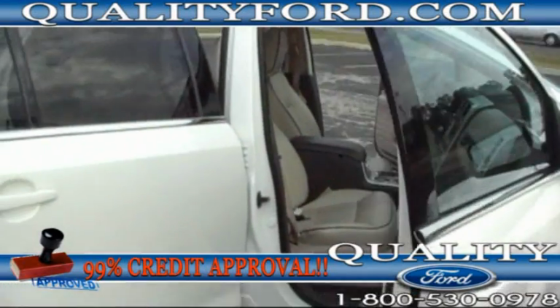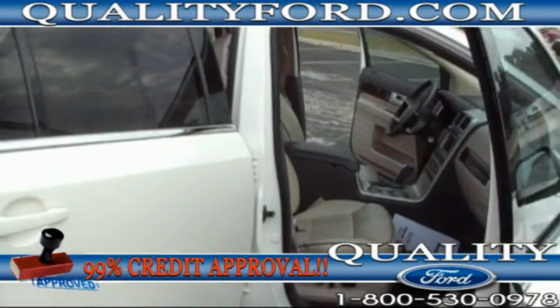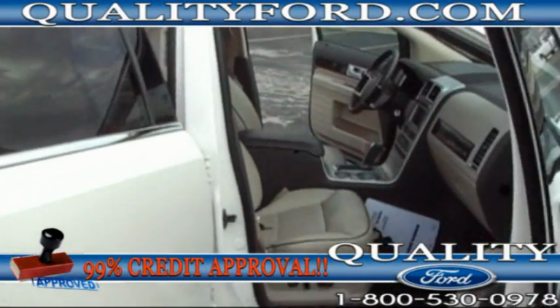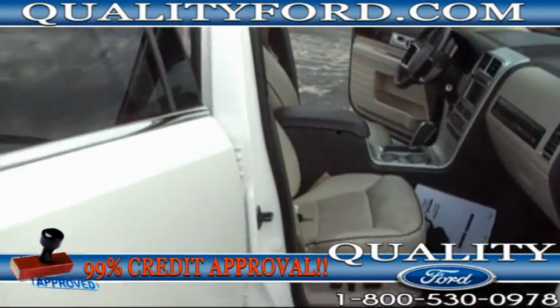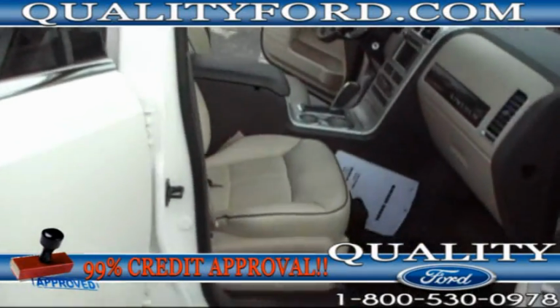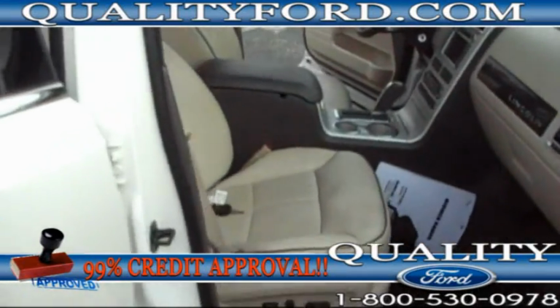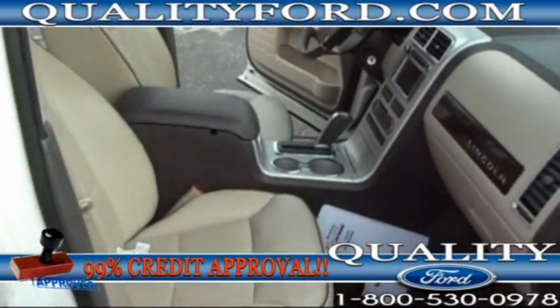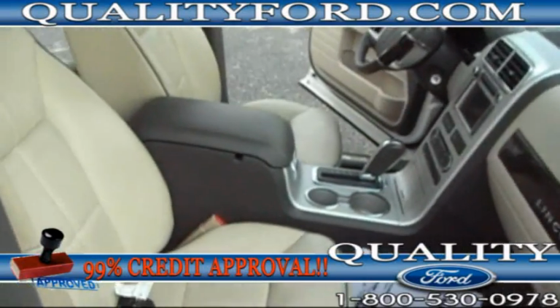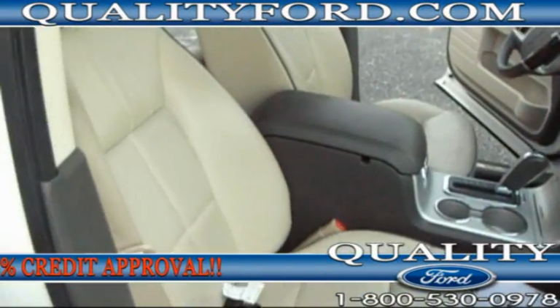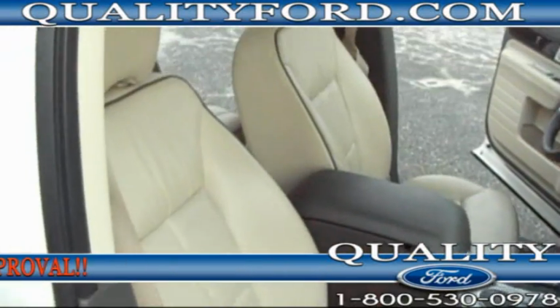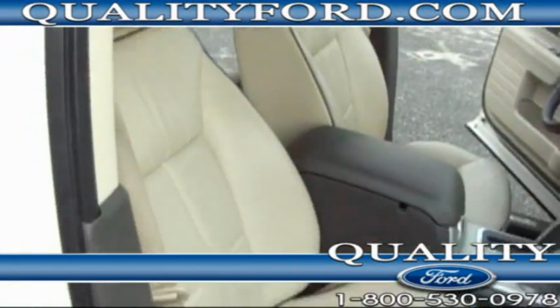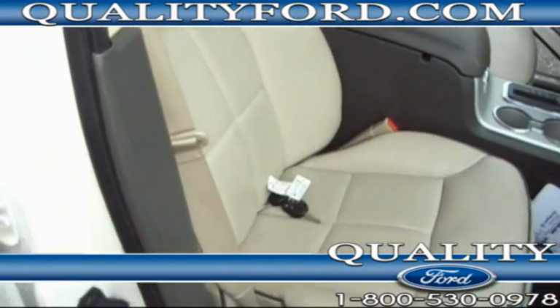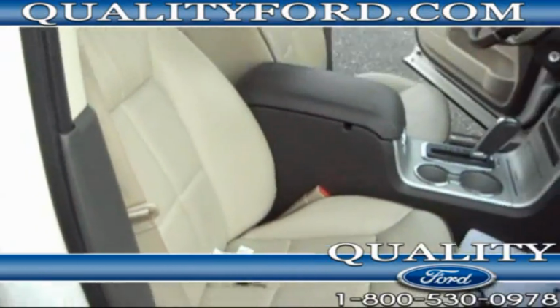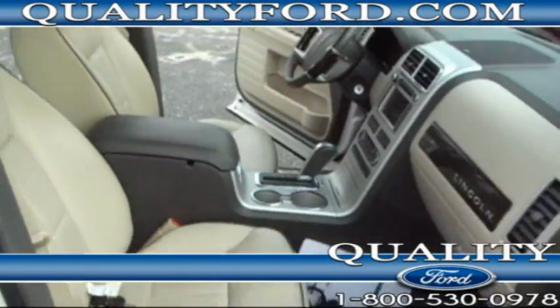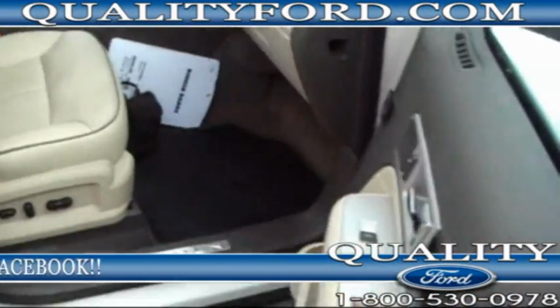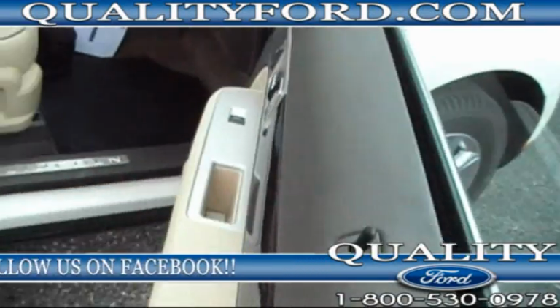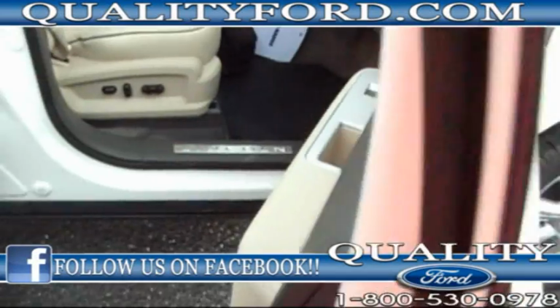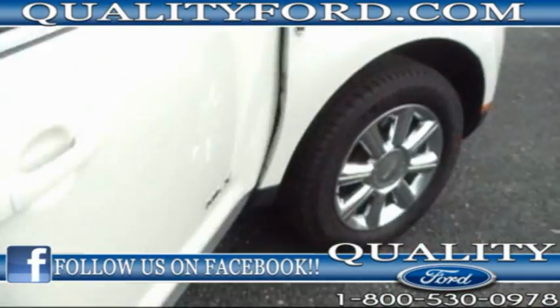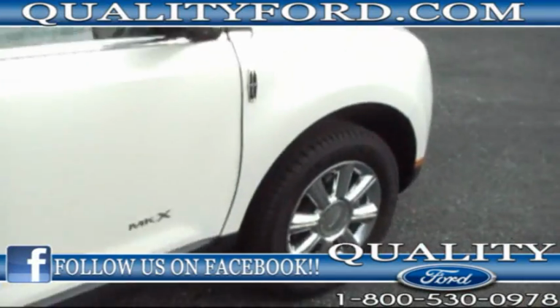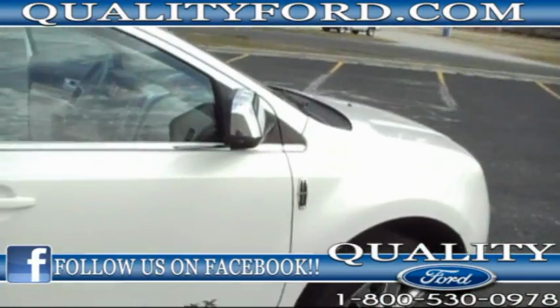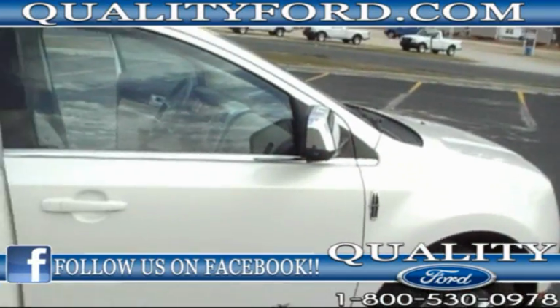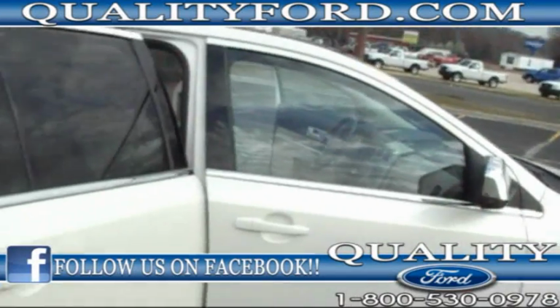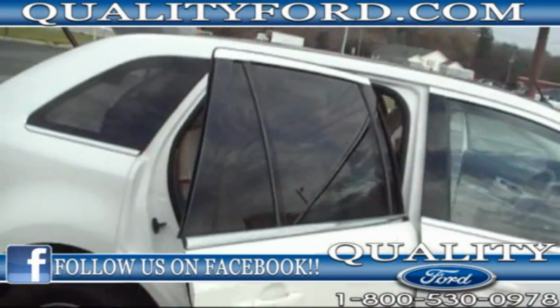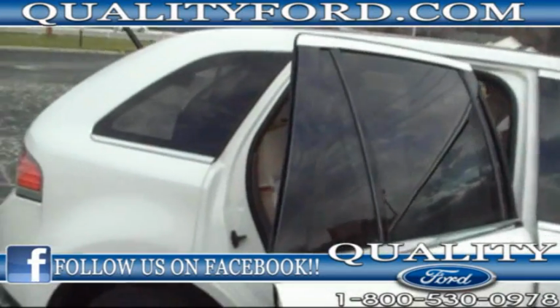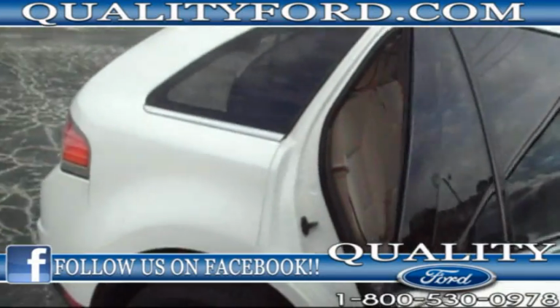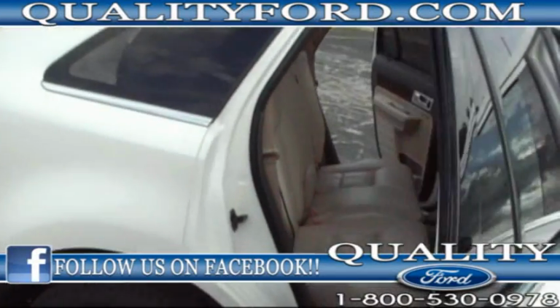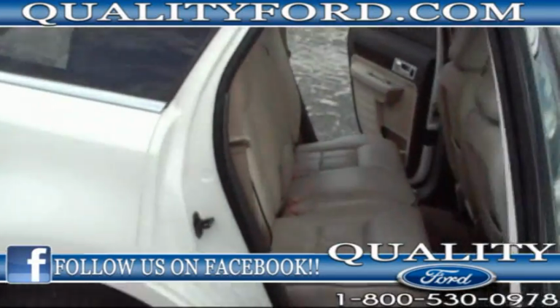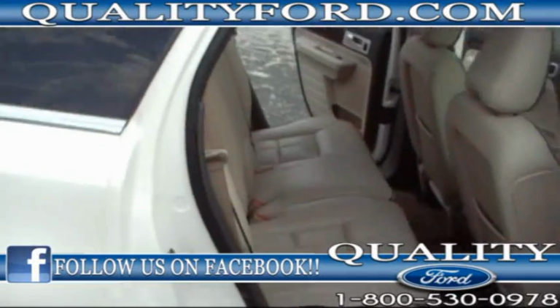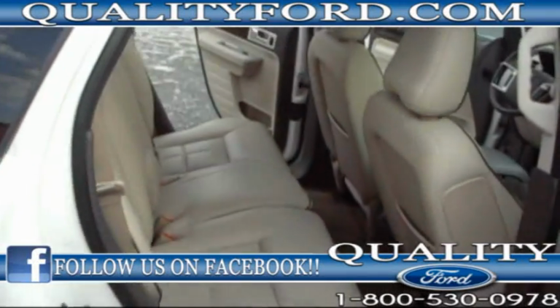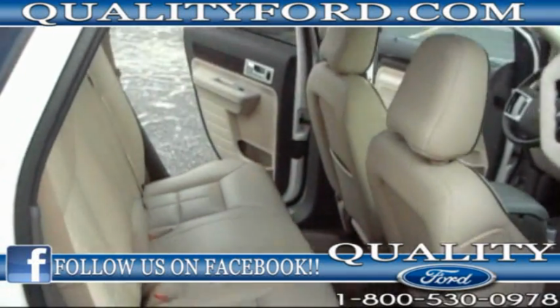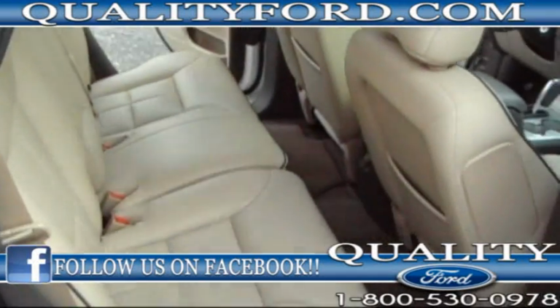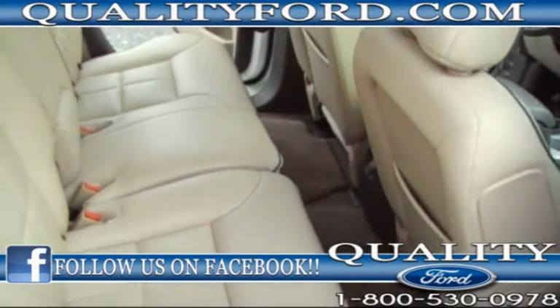Leather interior, tanning color. Extra keys, owner's manual, wood grain trim. Both seats are power seat adjusted, heated and cooled by the way.